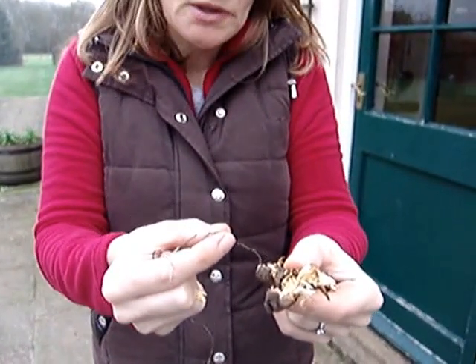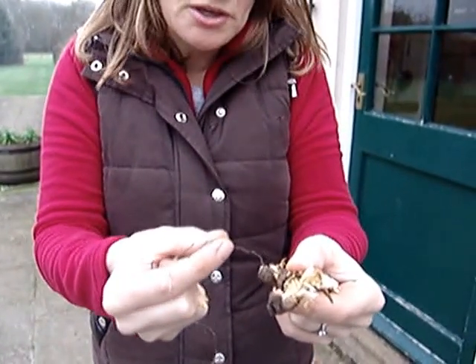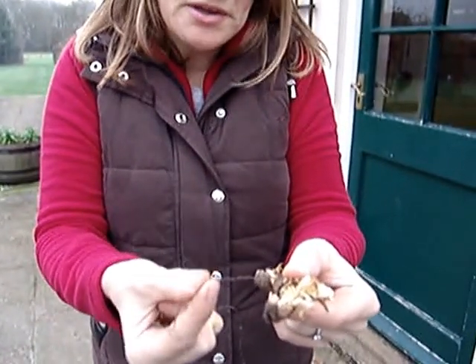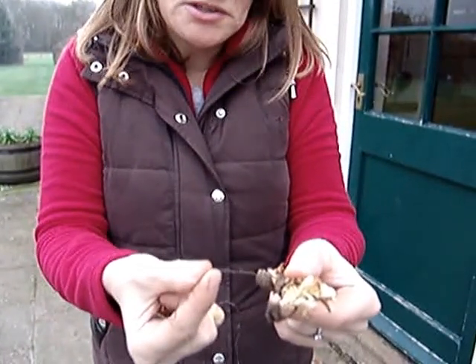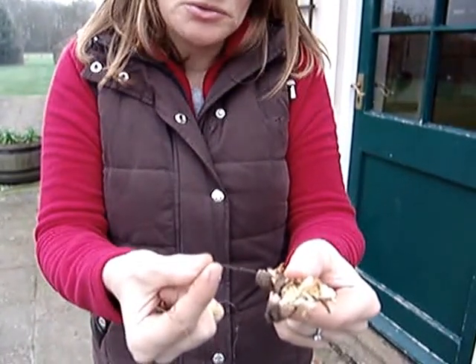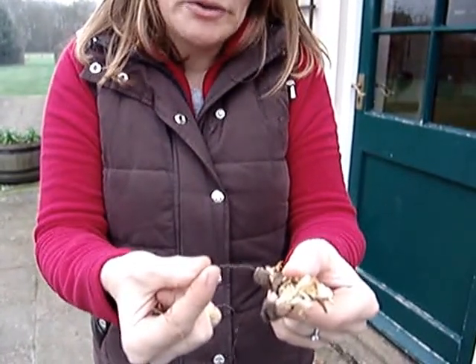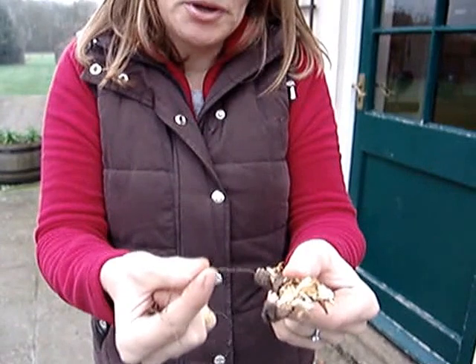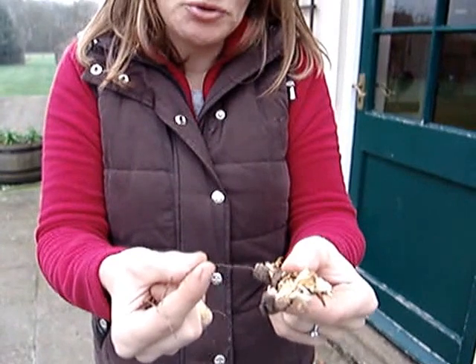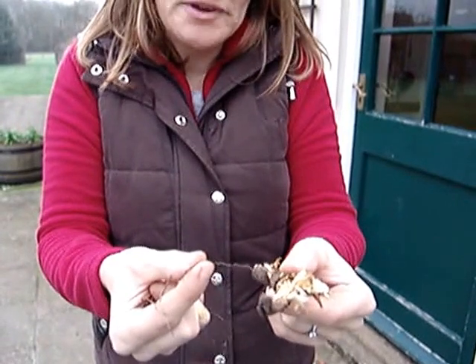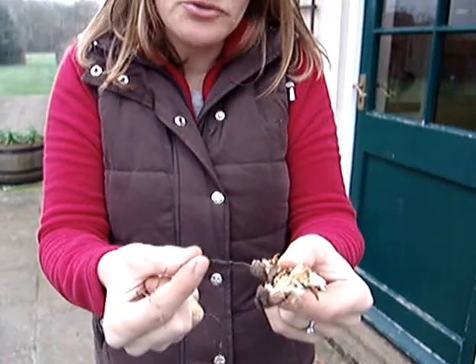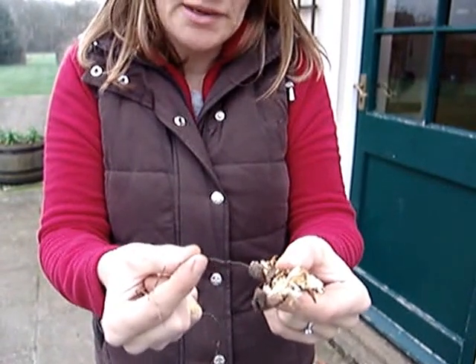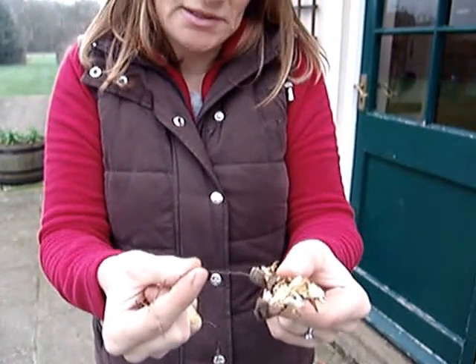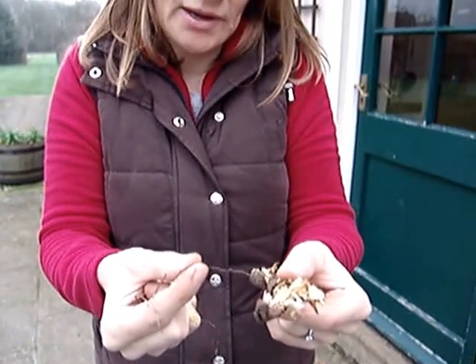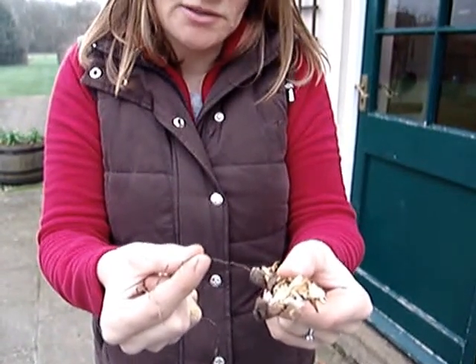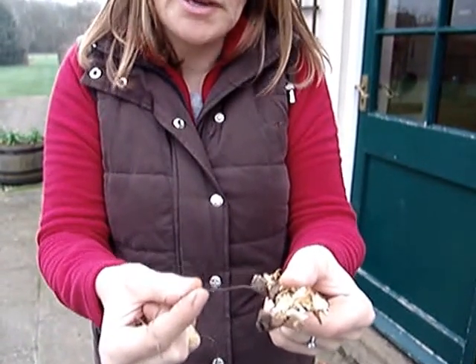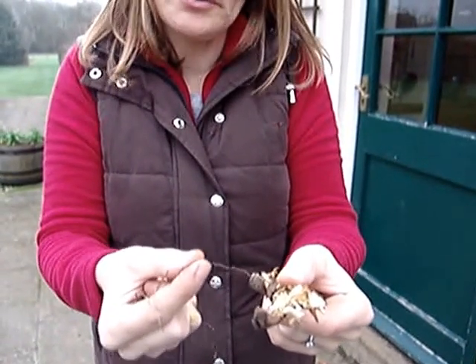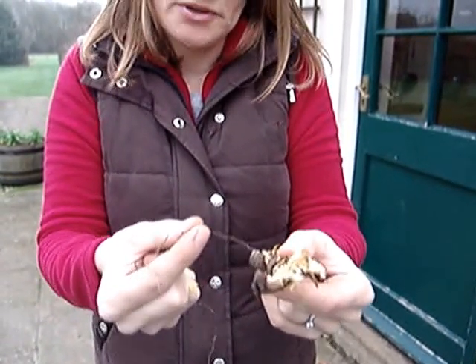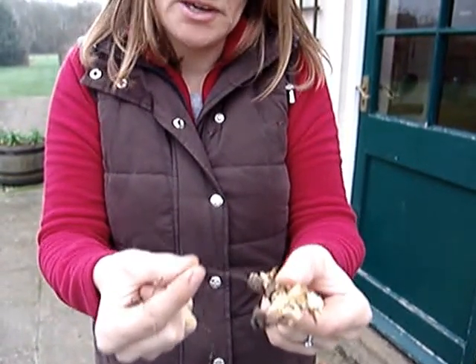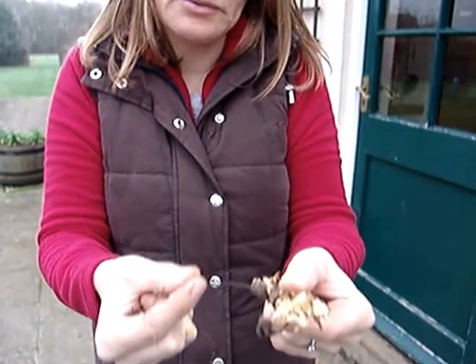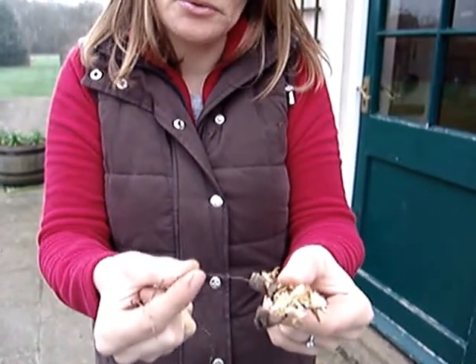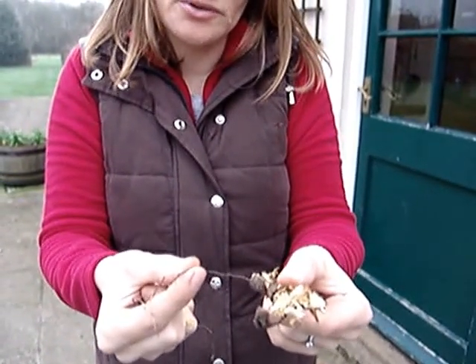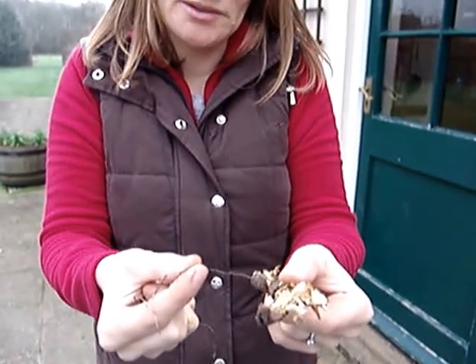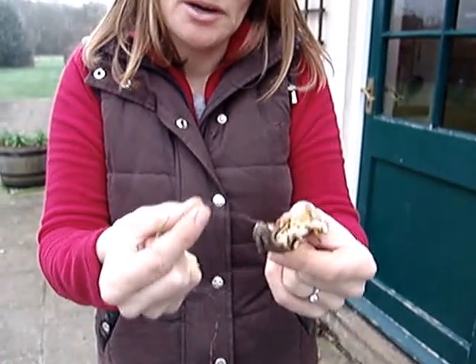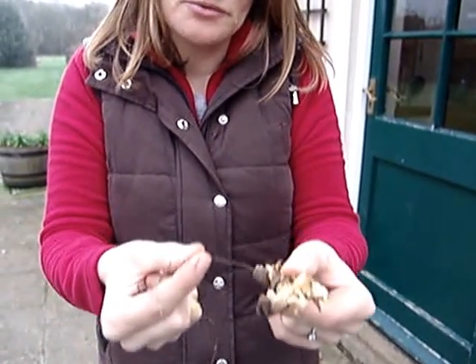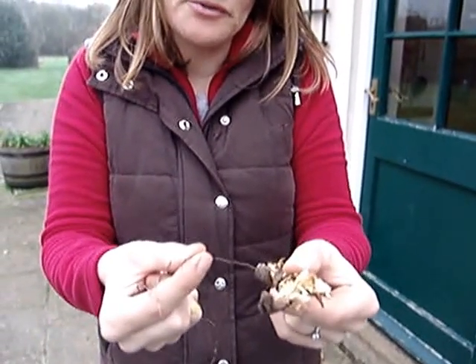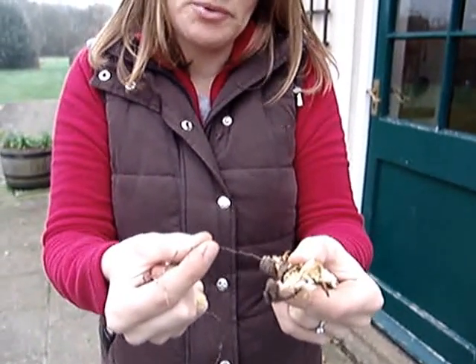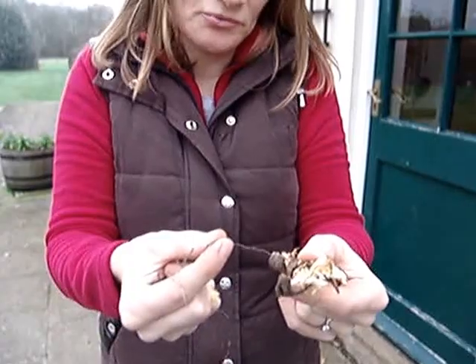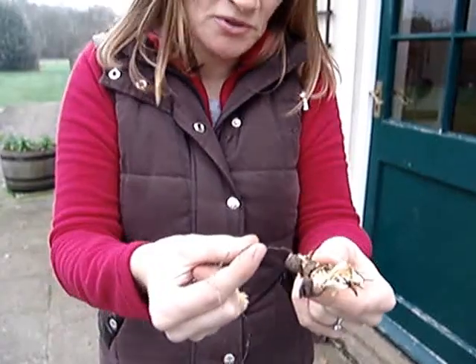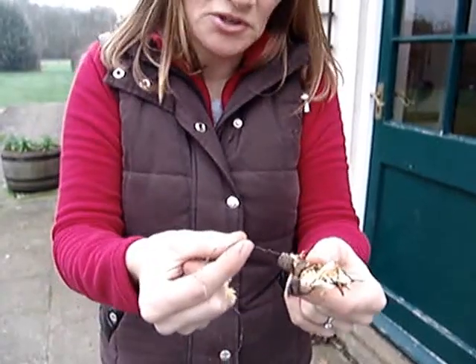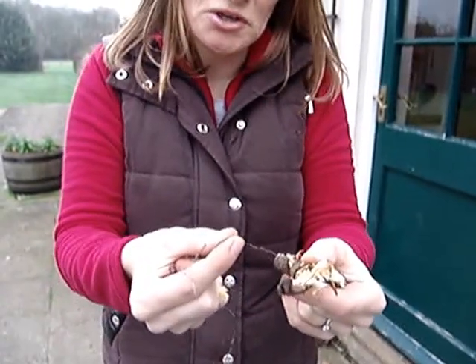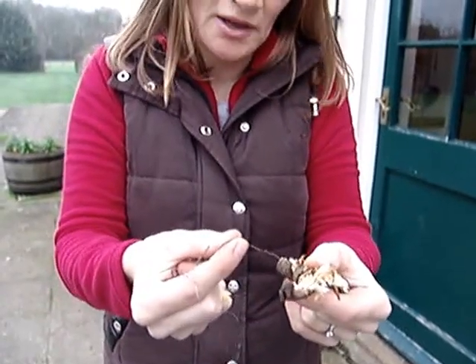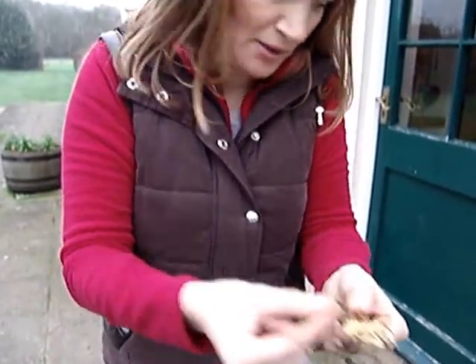You might think it's just an ordinary plant root, but there's a really easy way to tell that it's actually fungal strands rather than plant roots. I'll just show you that now.